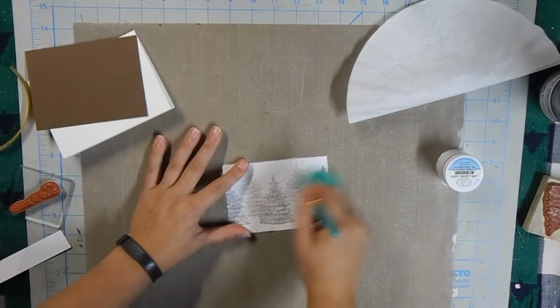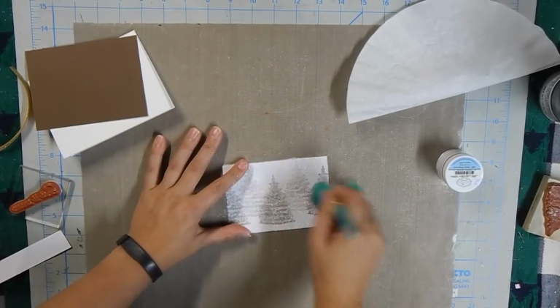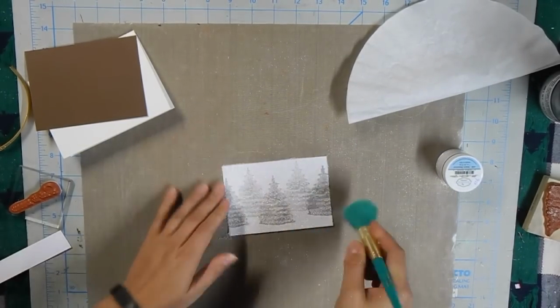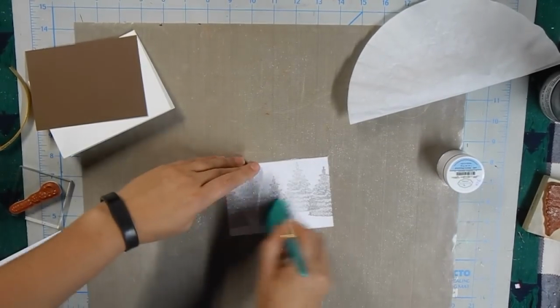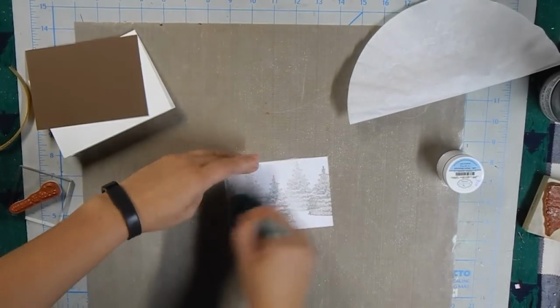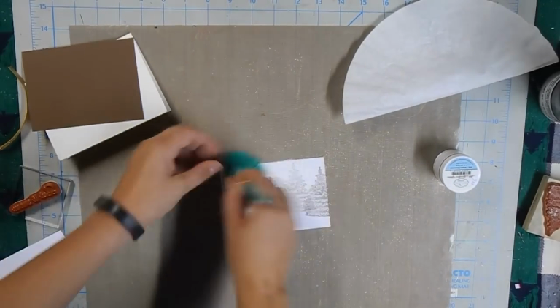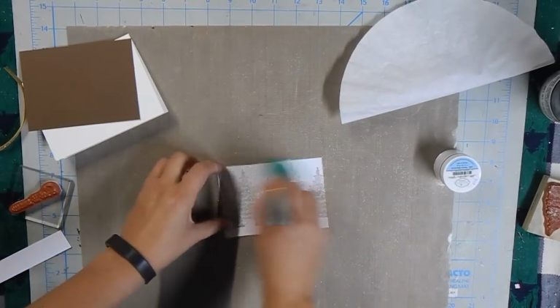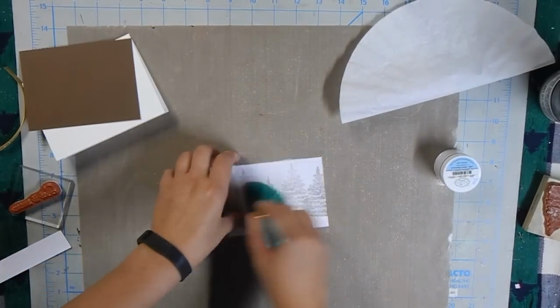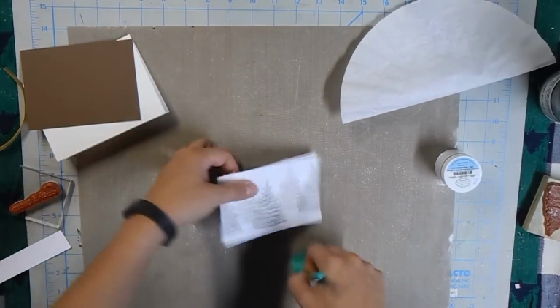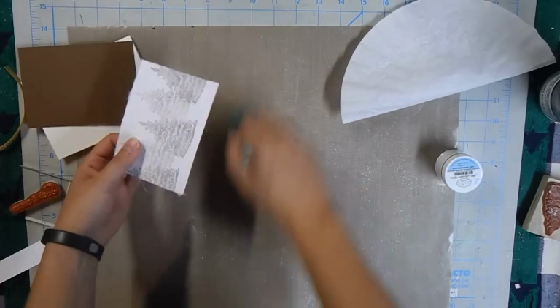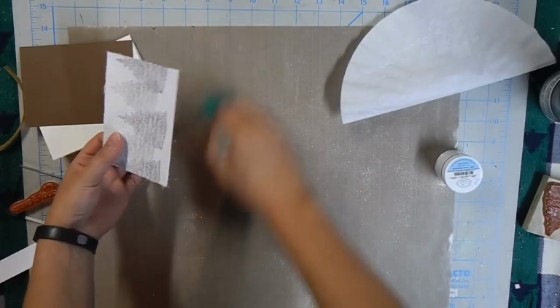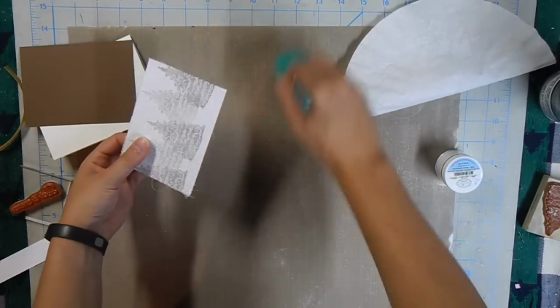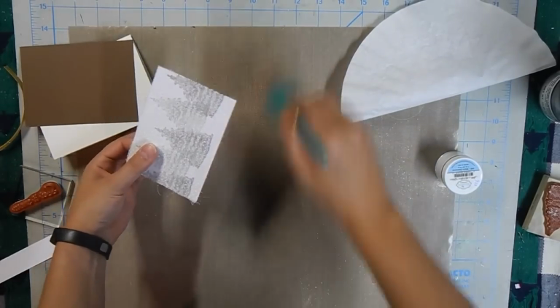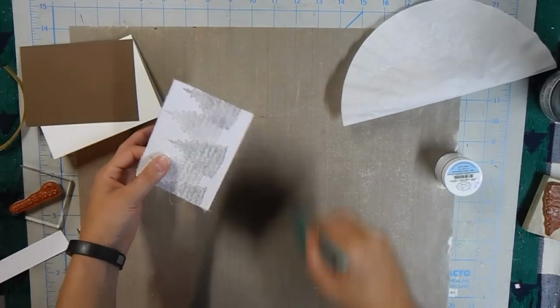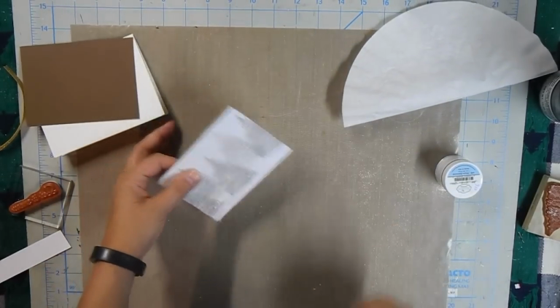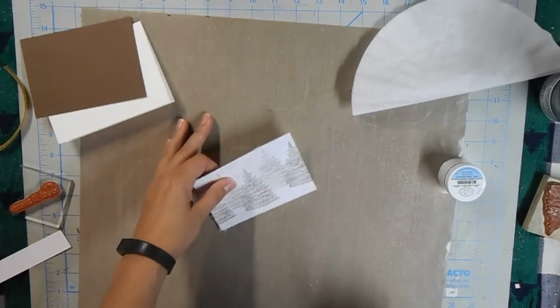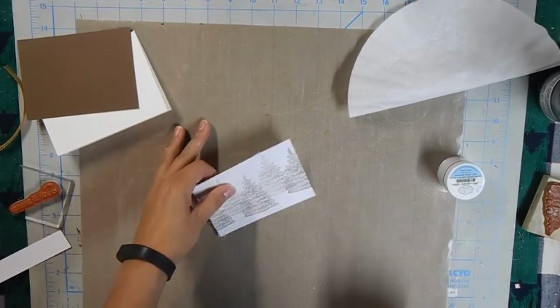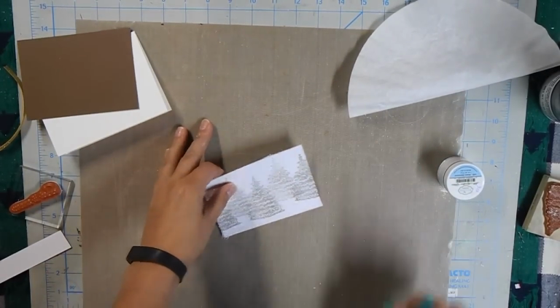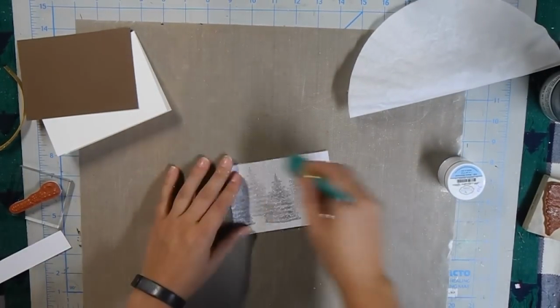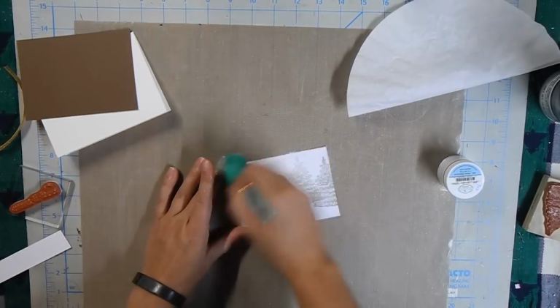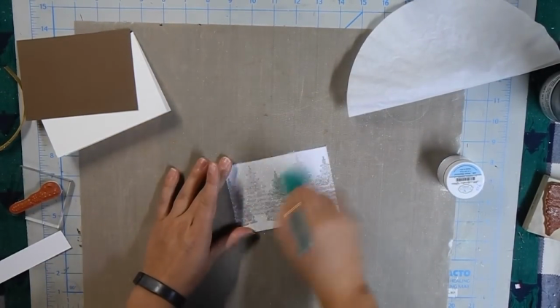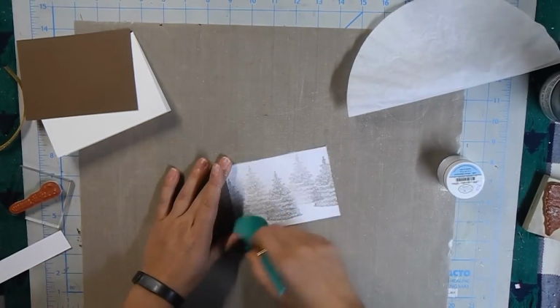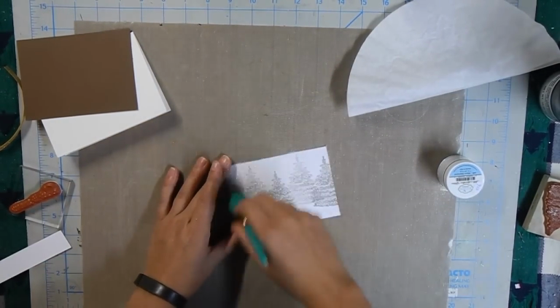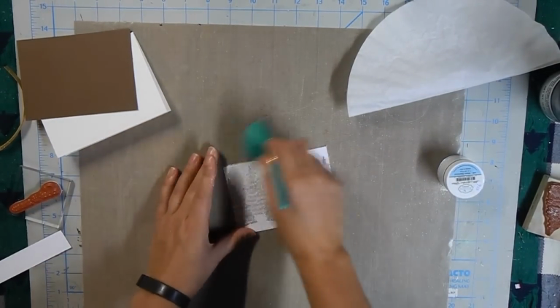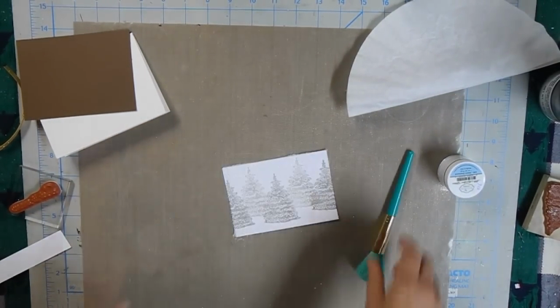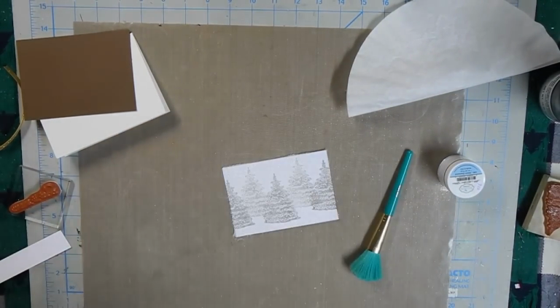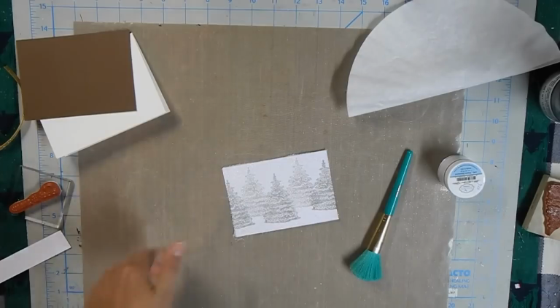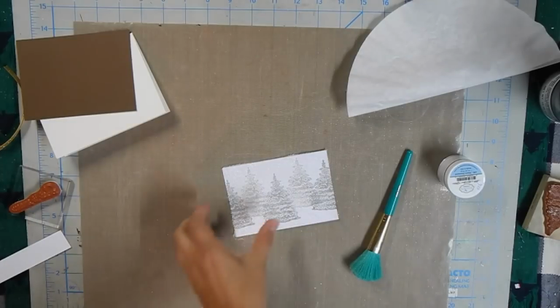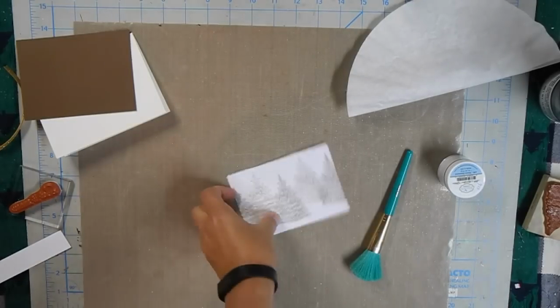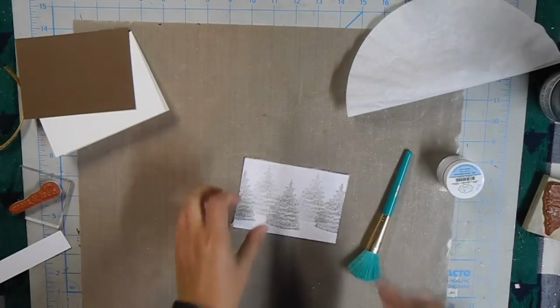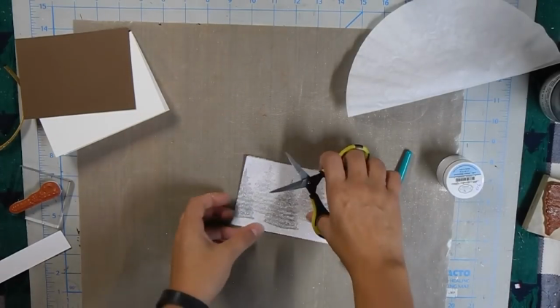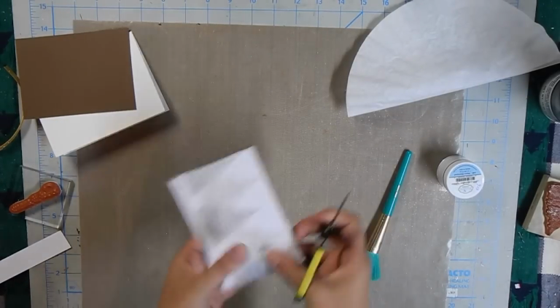You might have some friends out there that say they hate glitter, so if any of it were to wind up on them, they would be very upset with me! Wipe that off and give it a quick clip — make sure everything's nice and lined up.